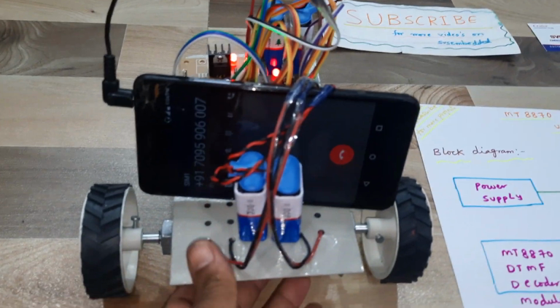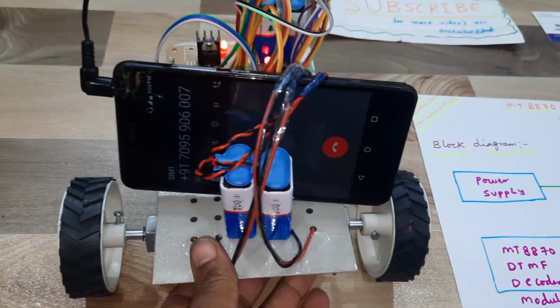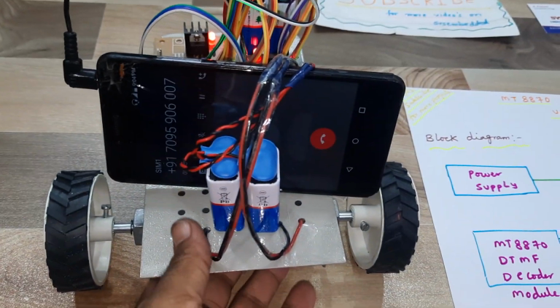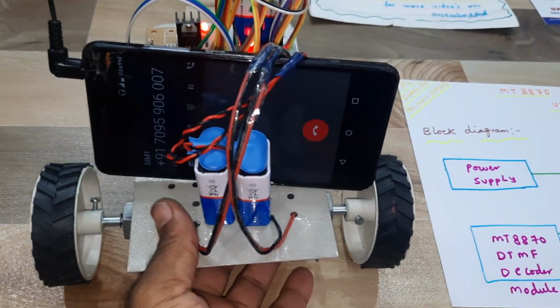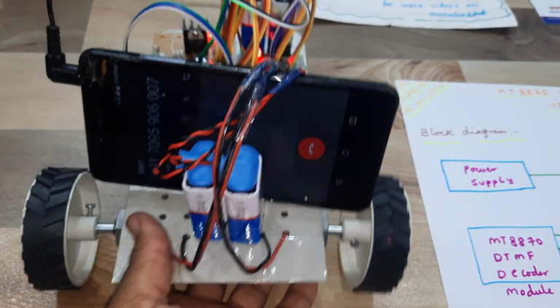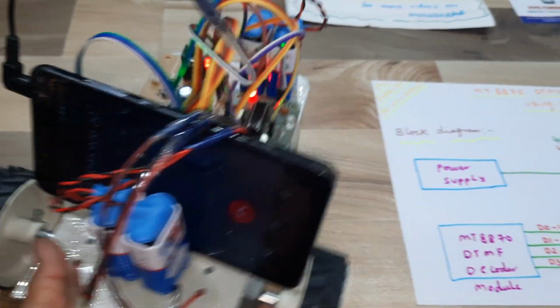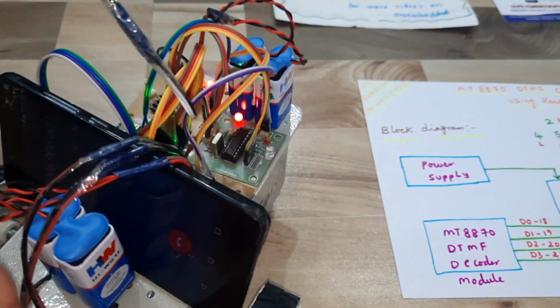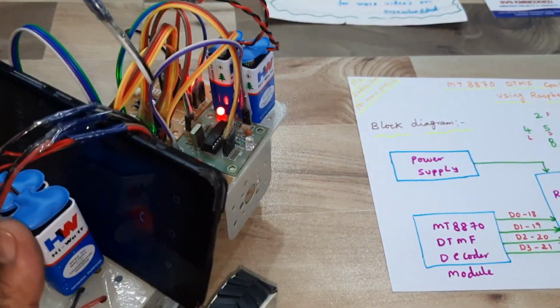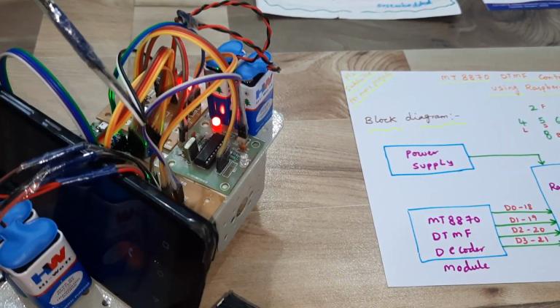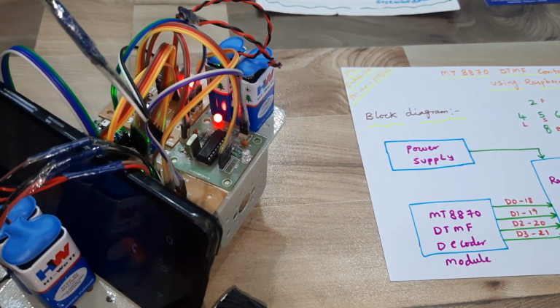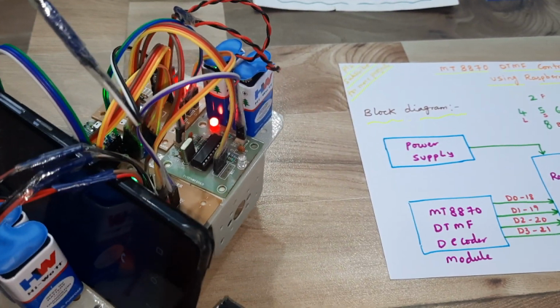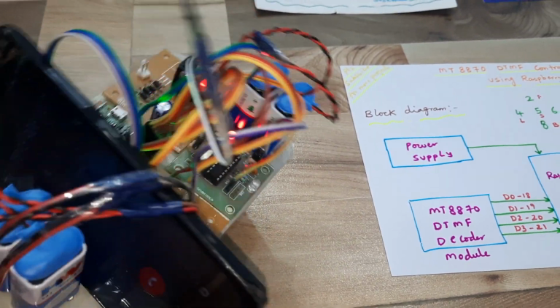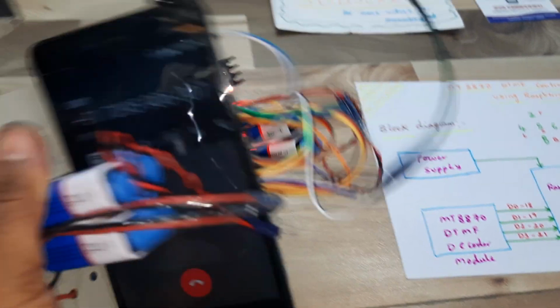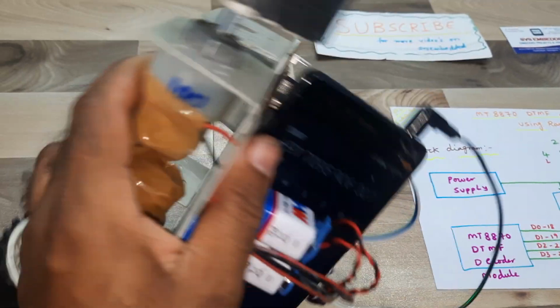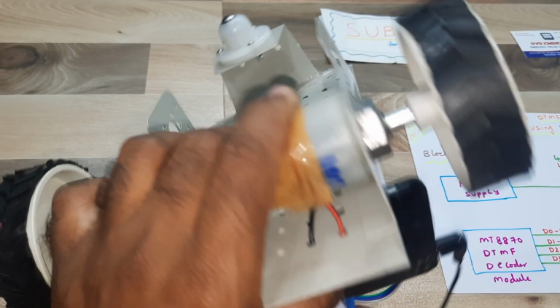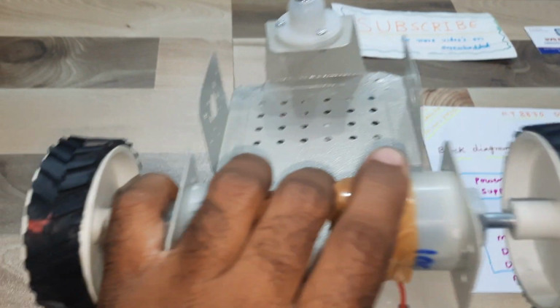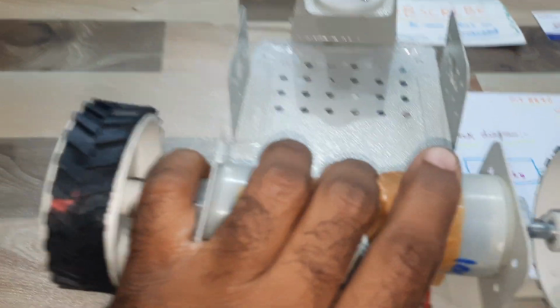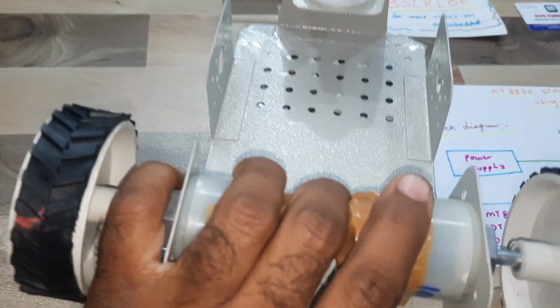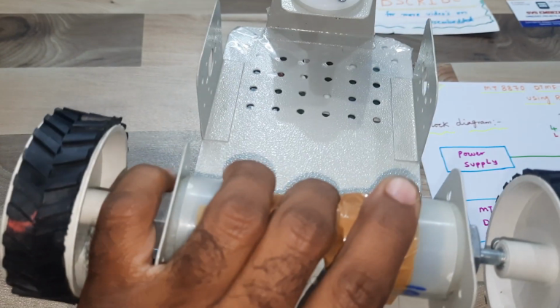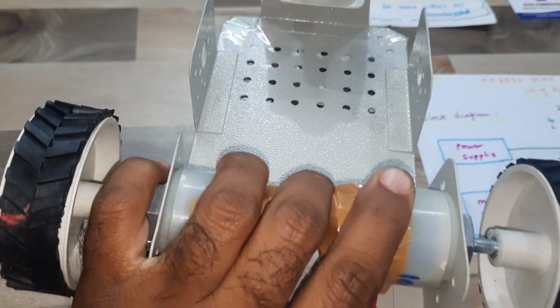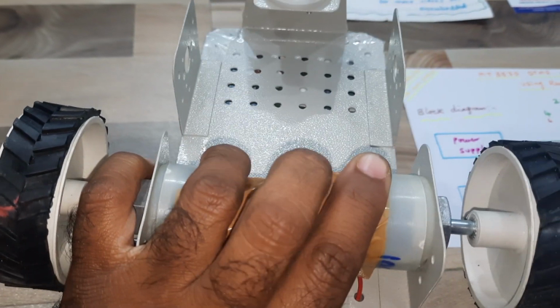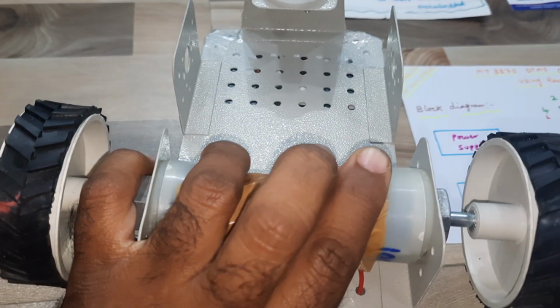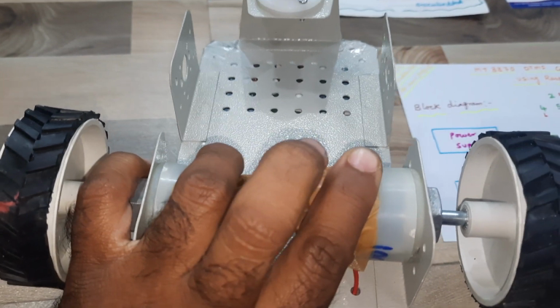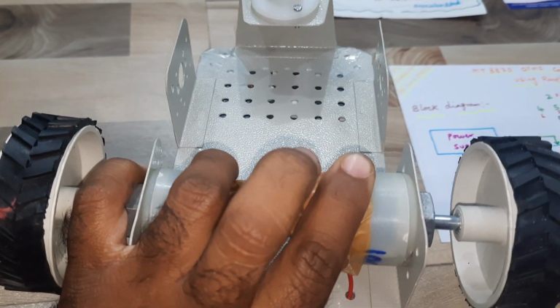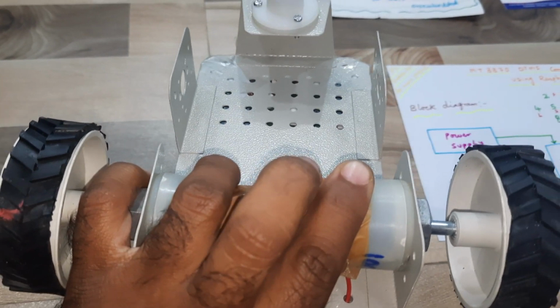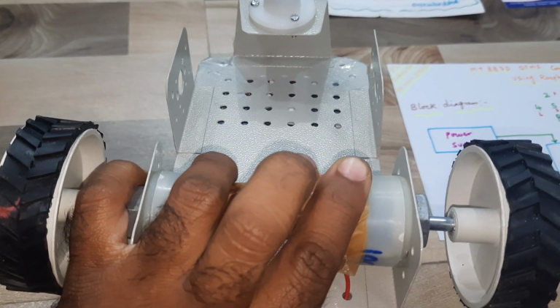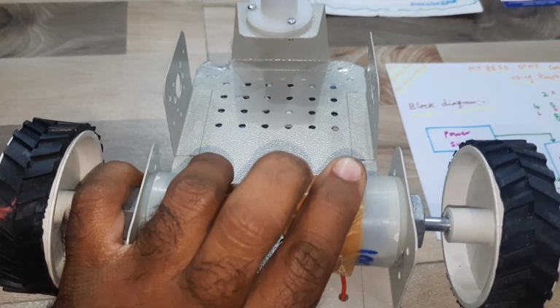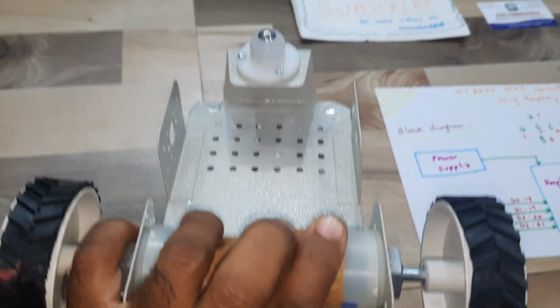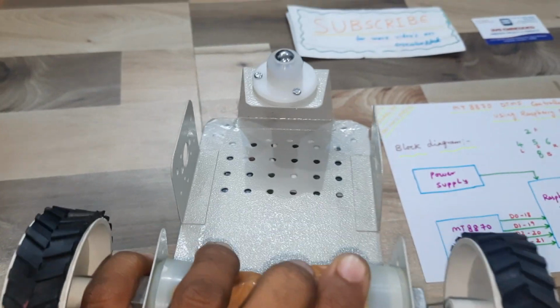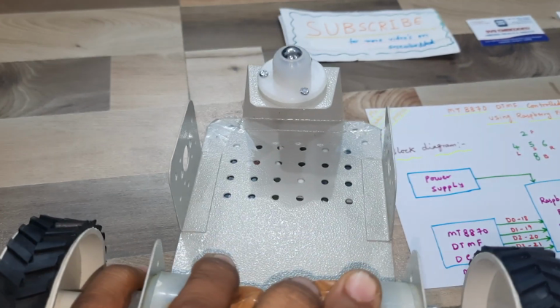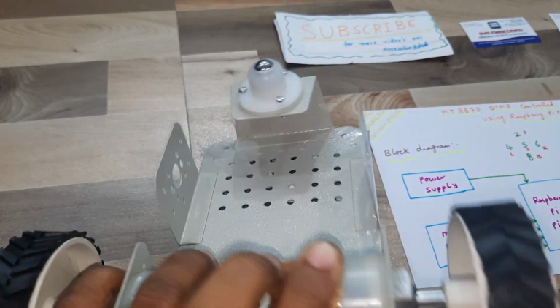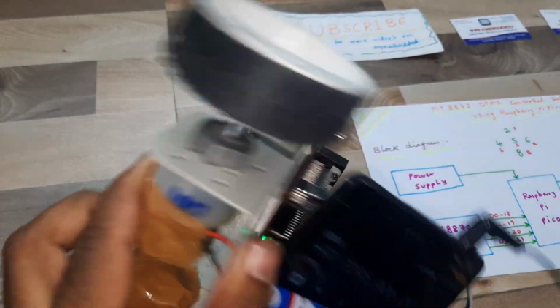Two batteries are used. I am using 900 RPM motors and one freewheel.